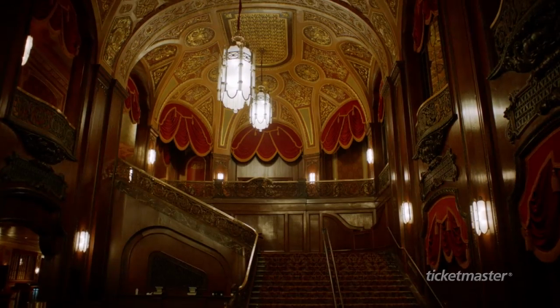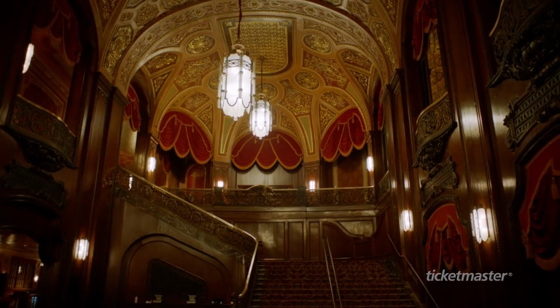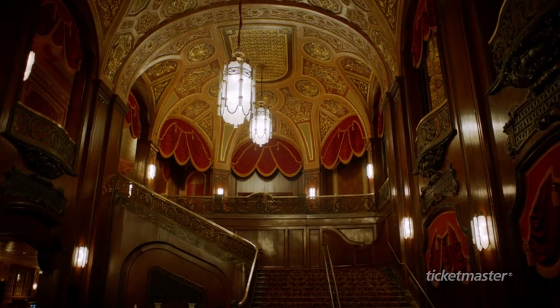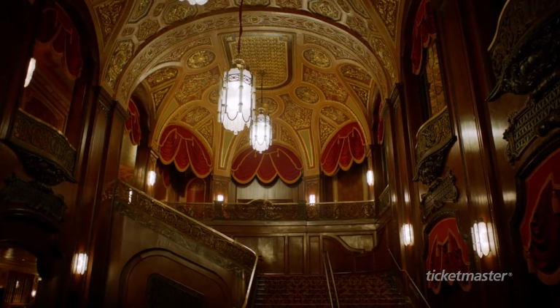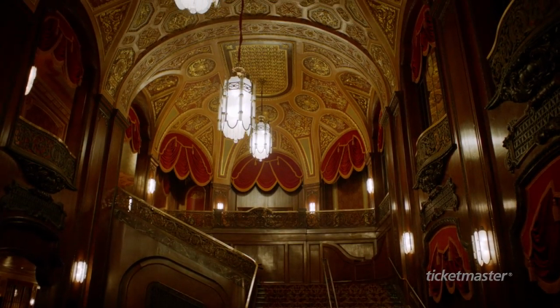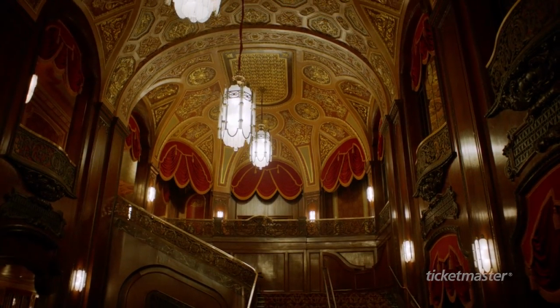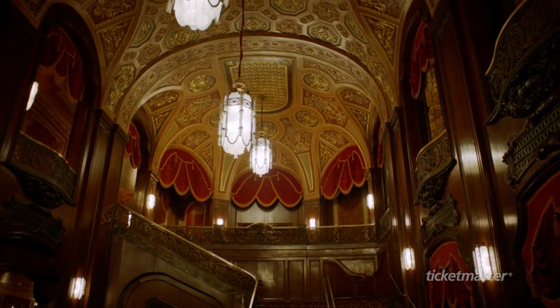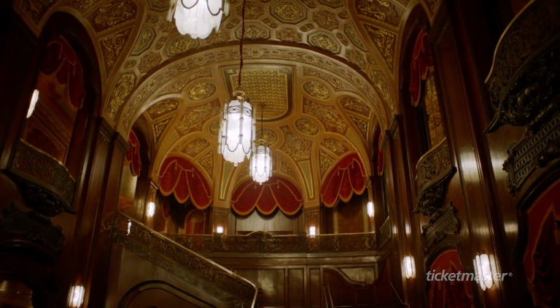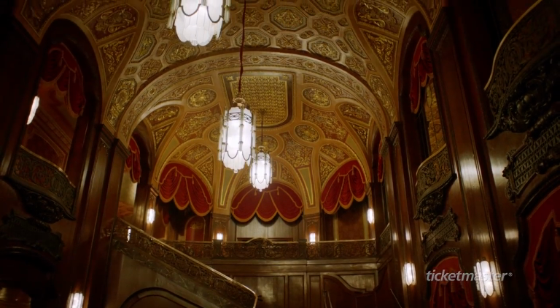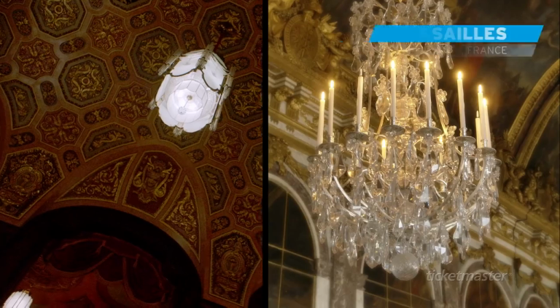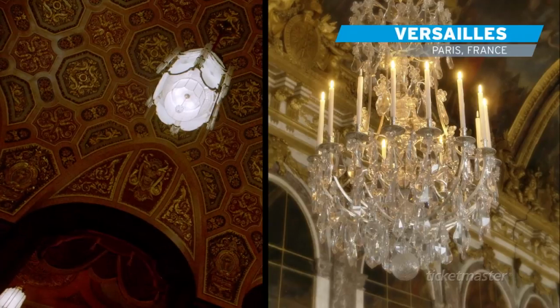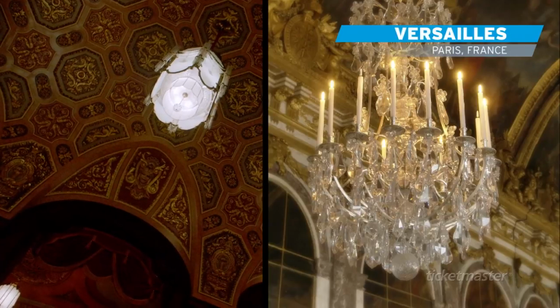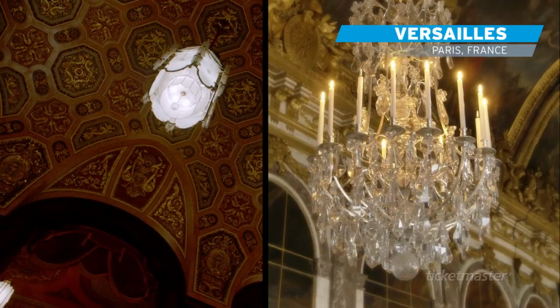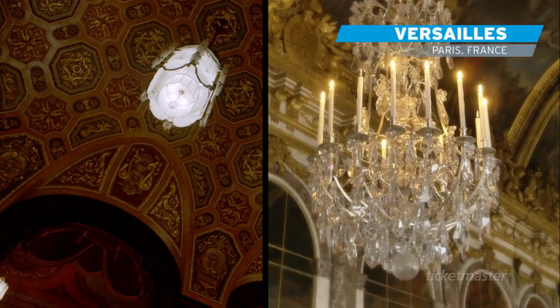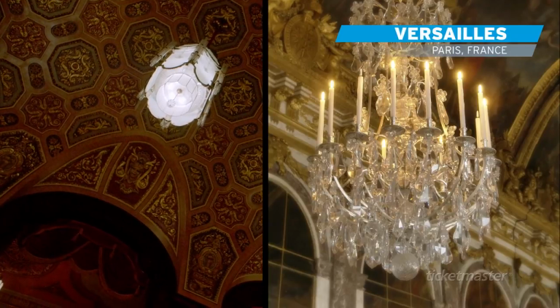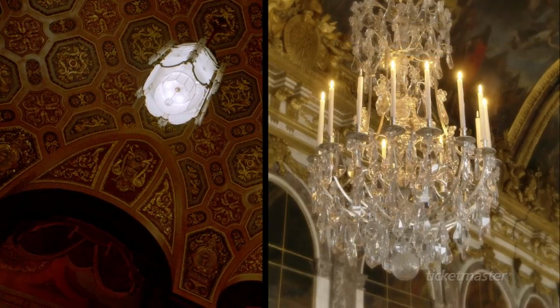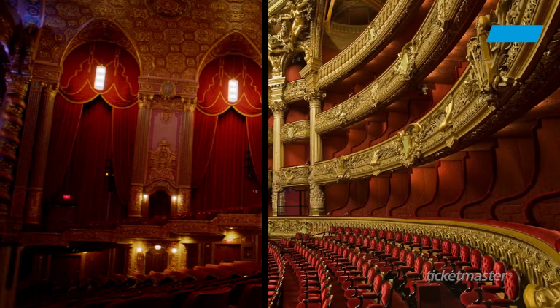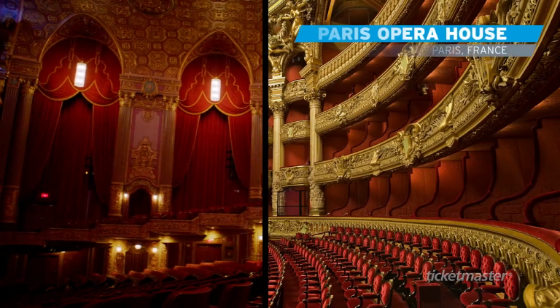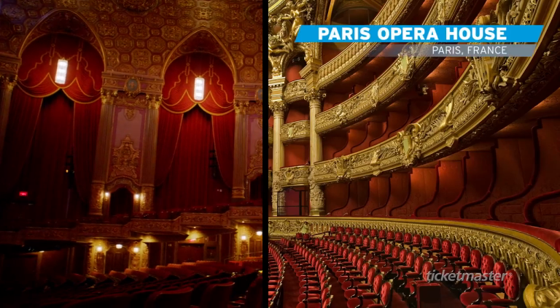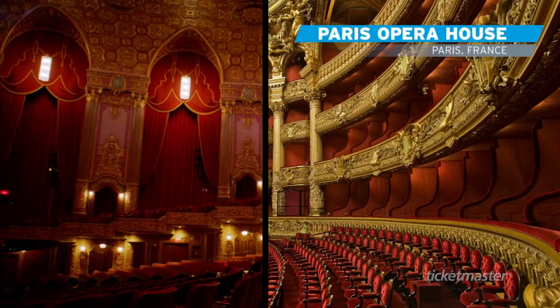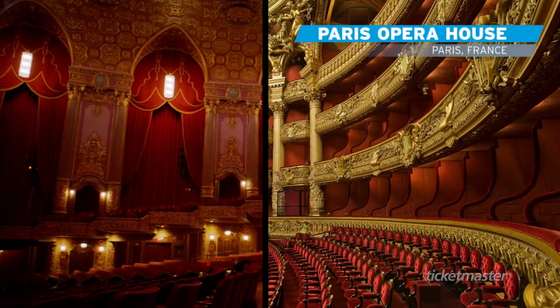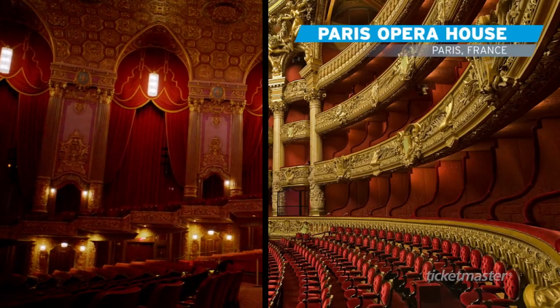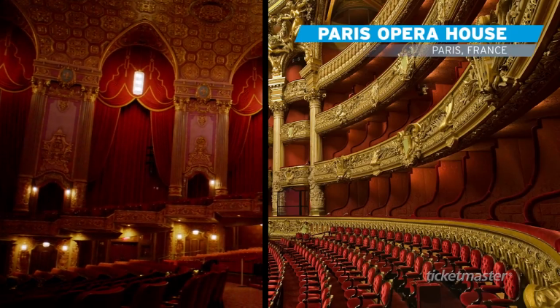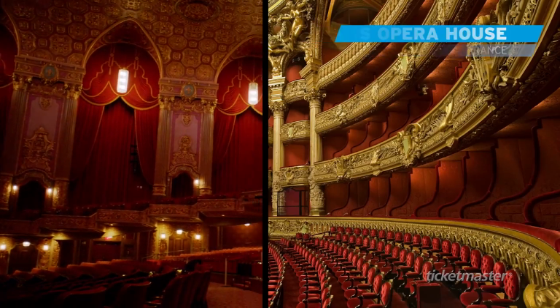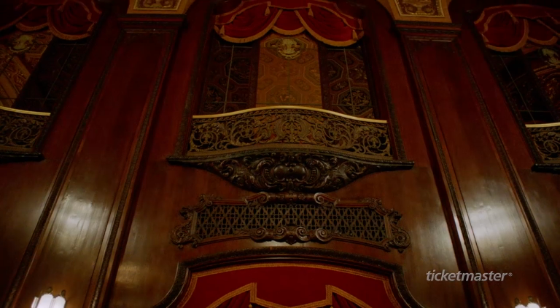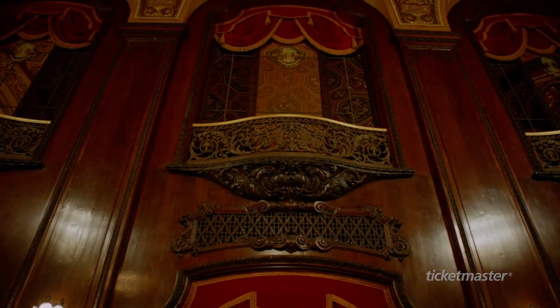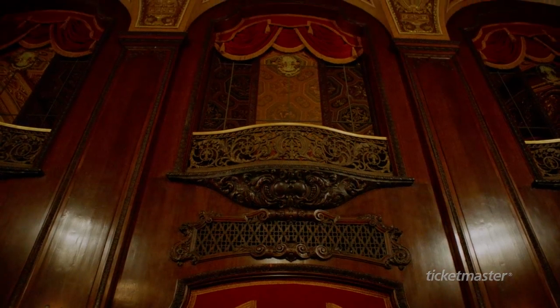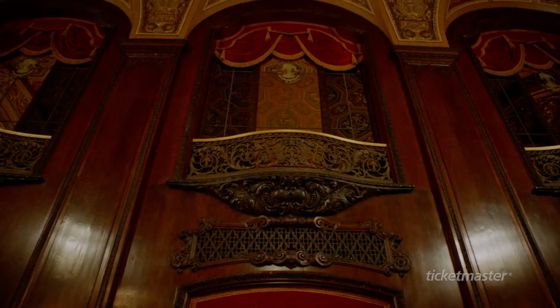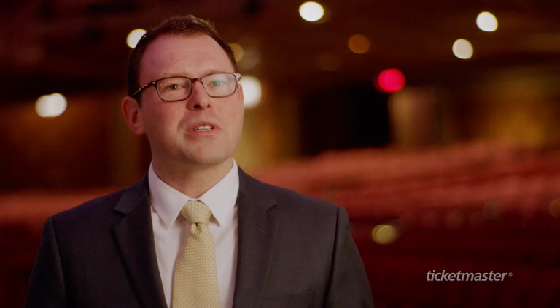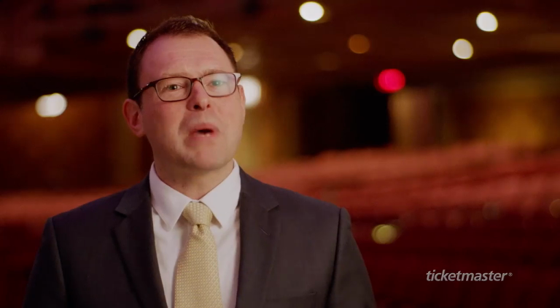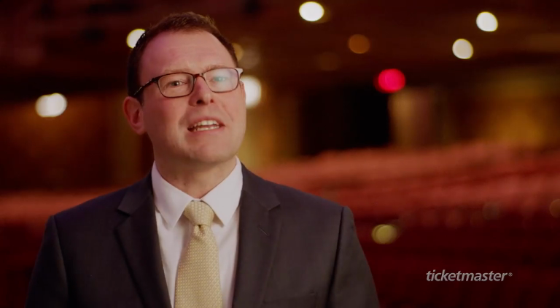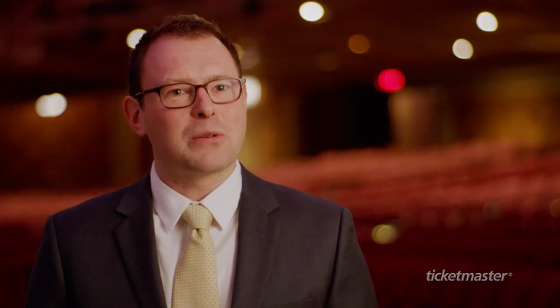It was designed by world-renowned architect Rapp and Rapp, modeled after the Palace of Versailles and the Paris Opera House. People walk in and the first thing they do is say, wow — you're stepping back in history.